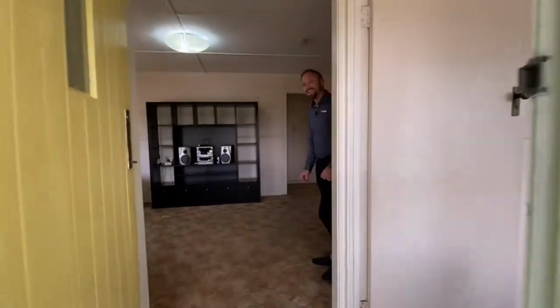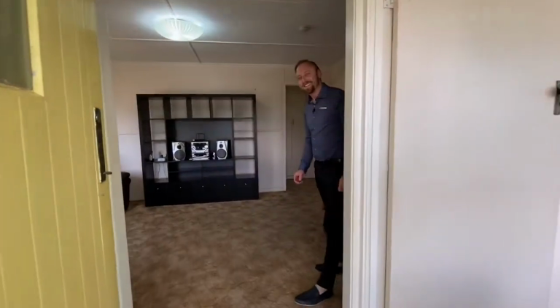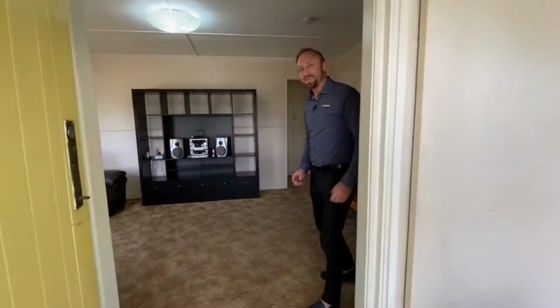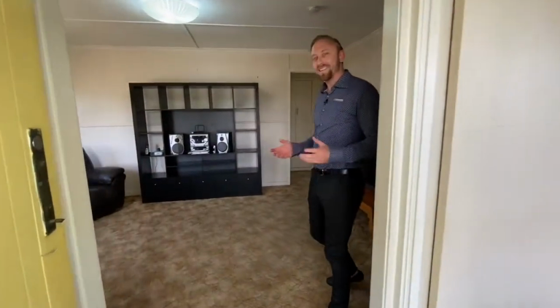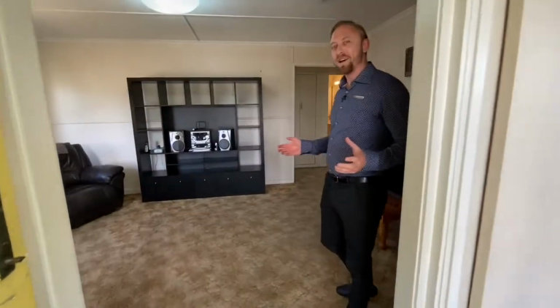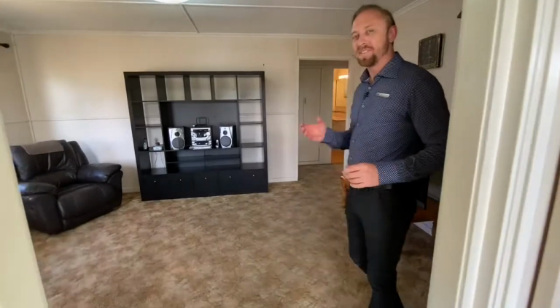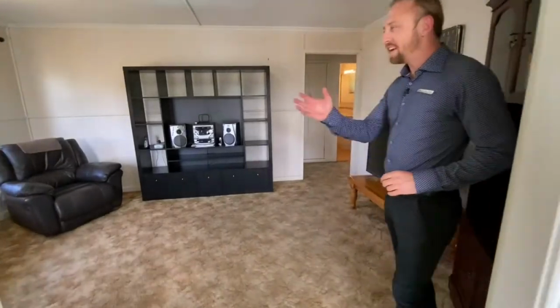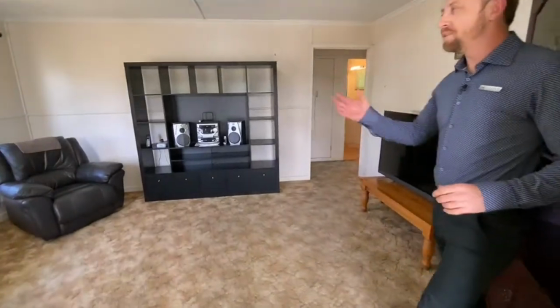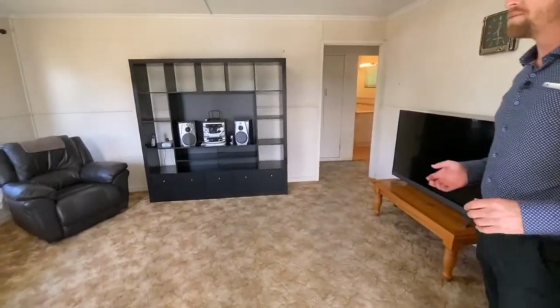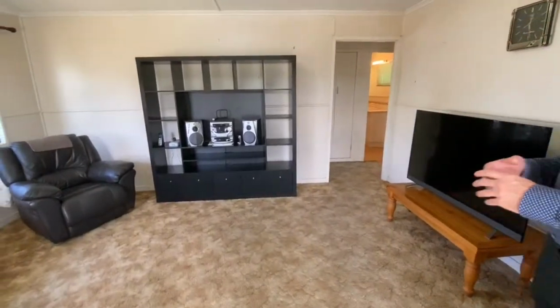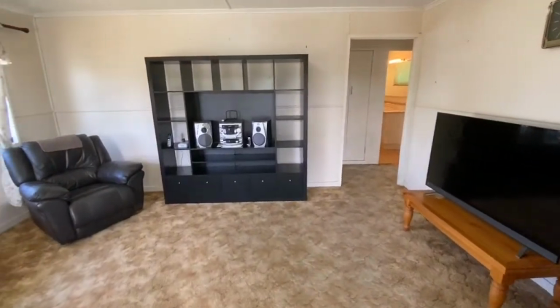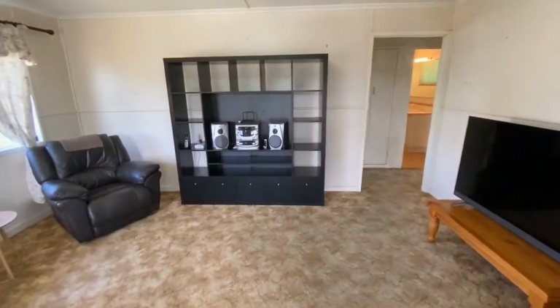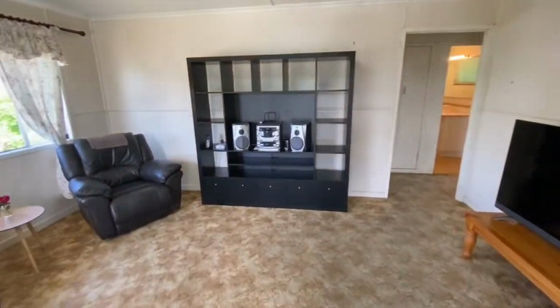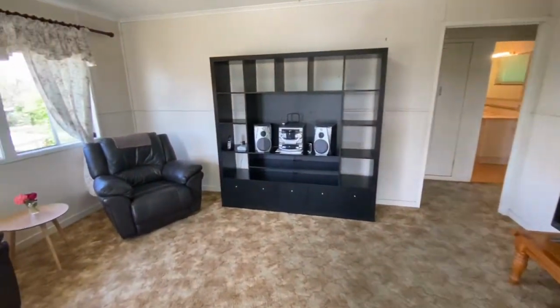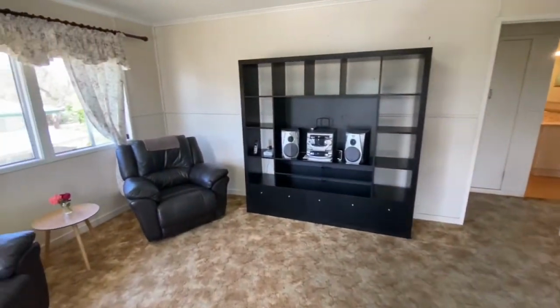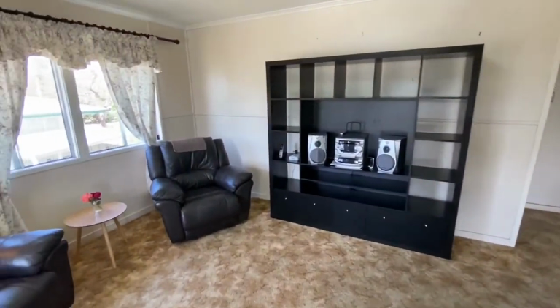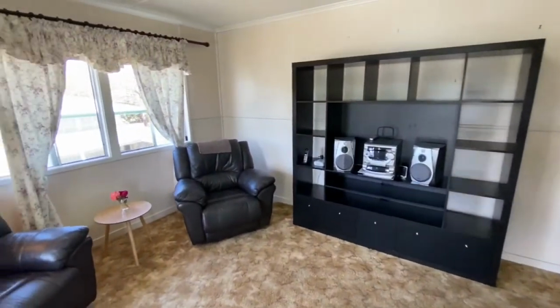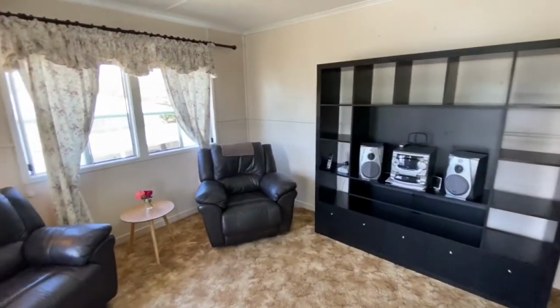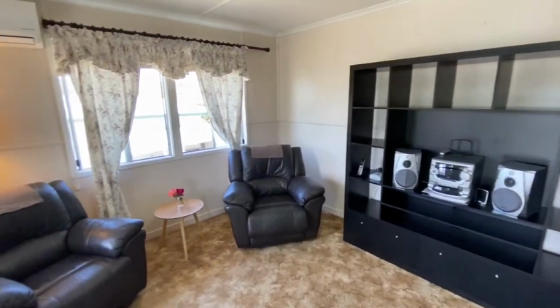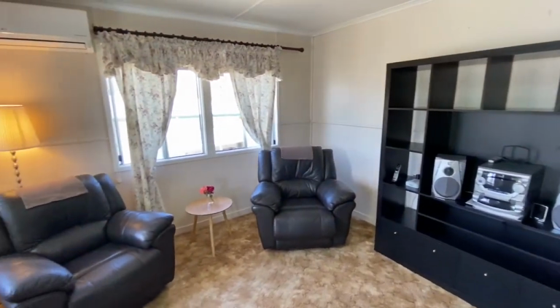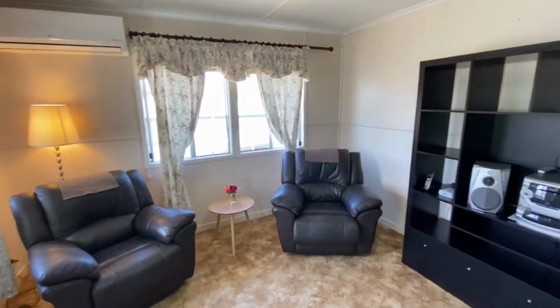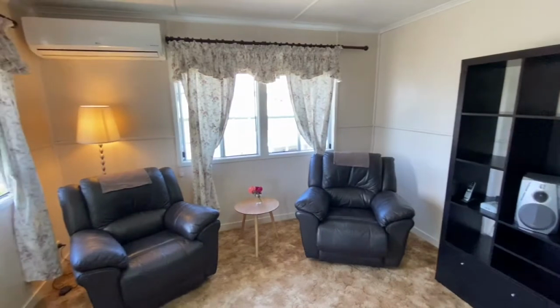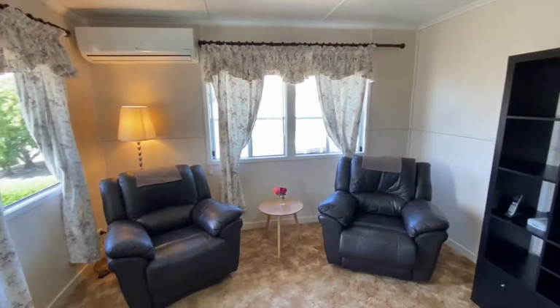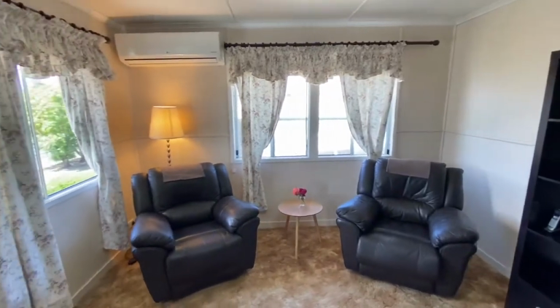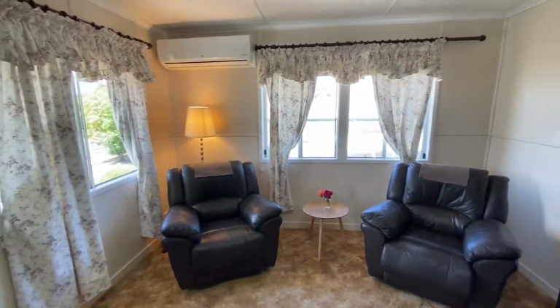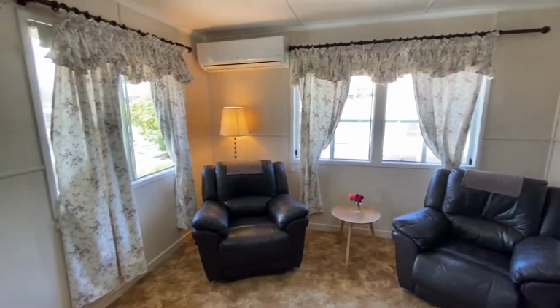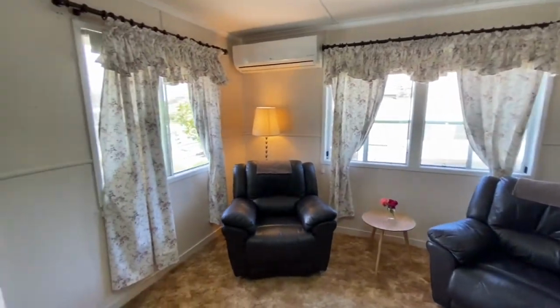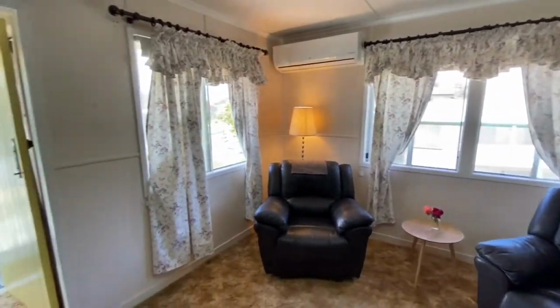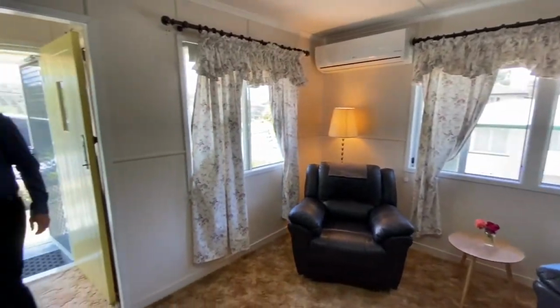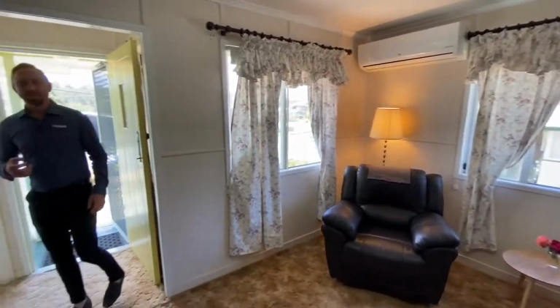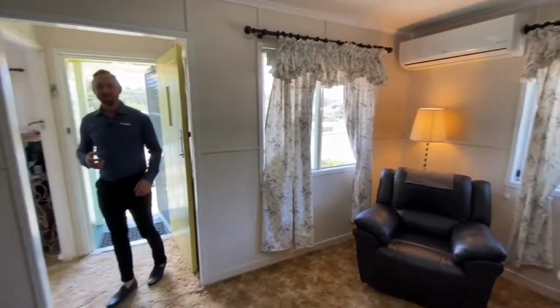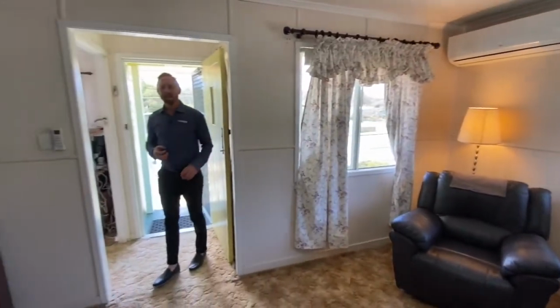As we enter the home we've got the lounge room at the front here. It's got air conditioning, so plenty of space for the family.